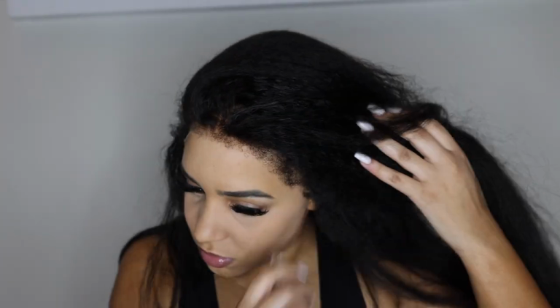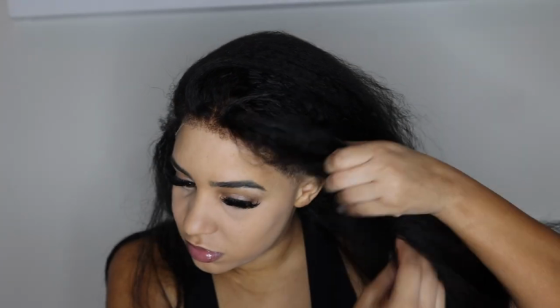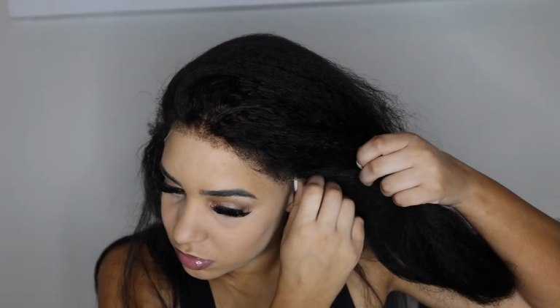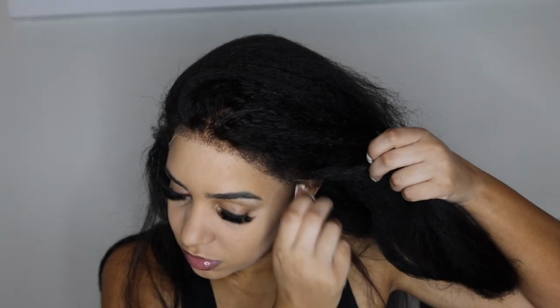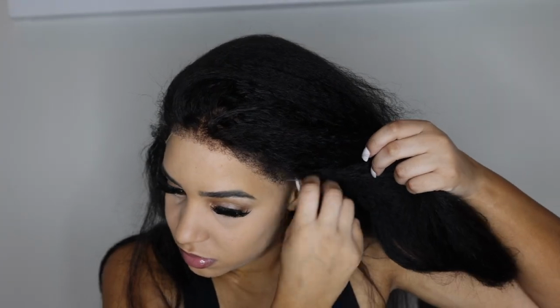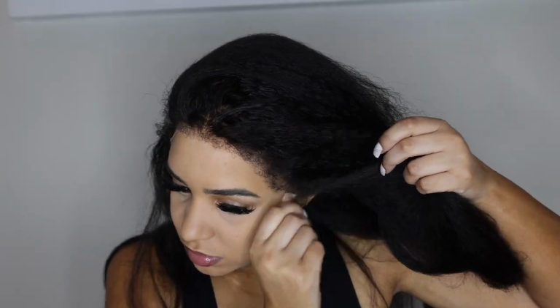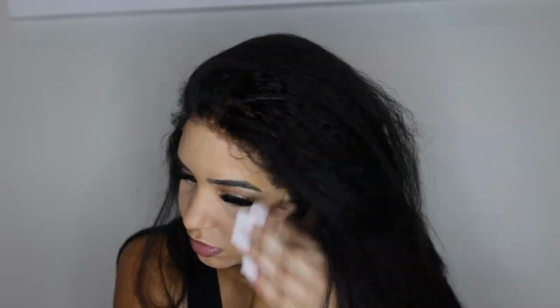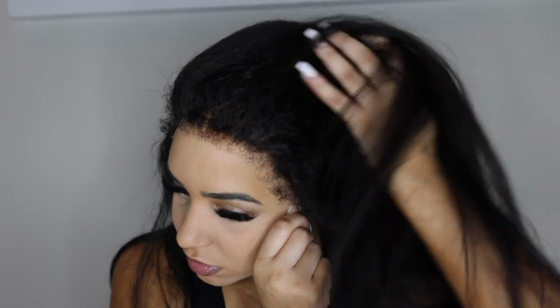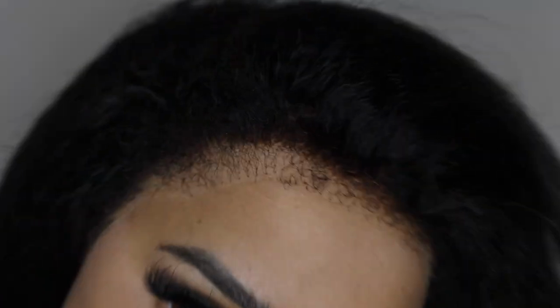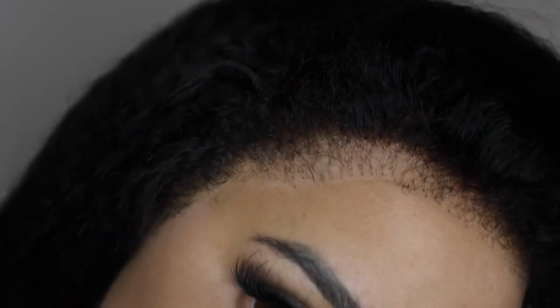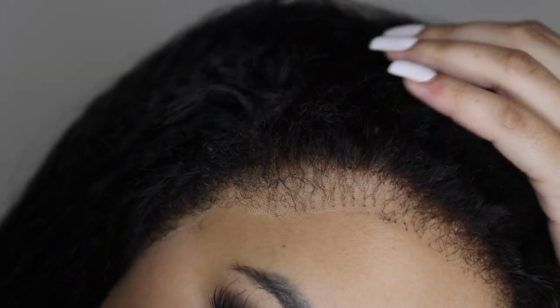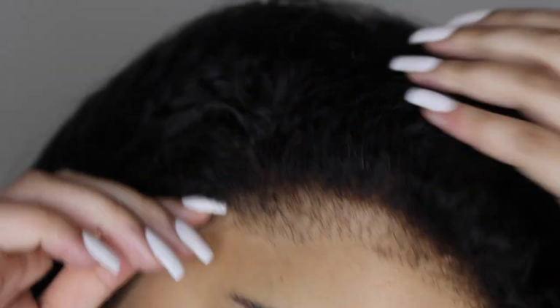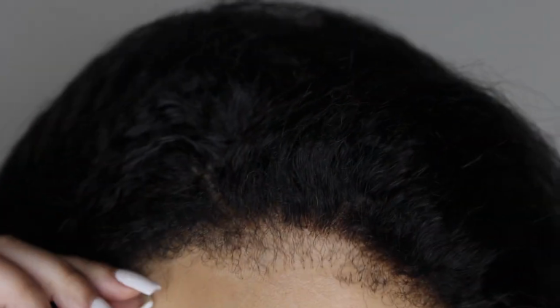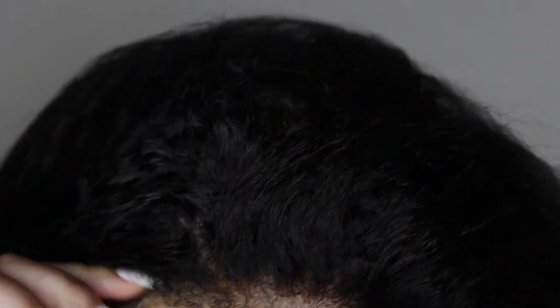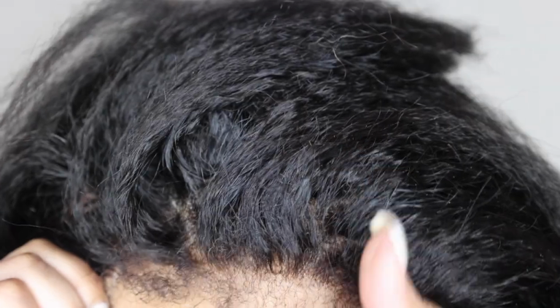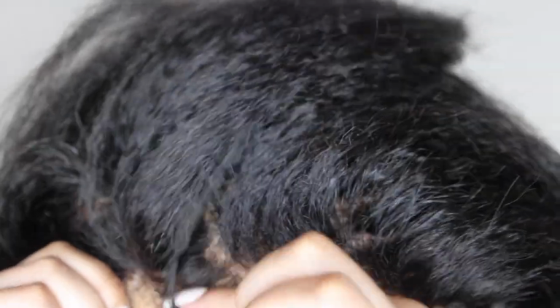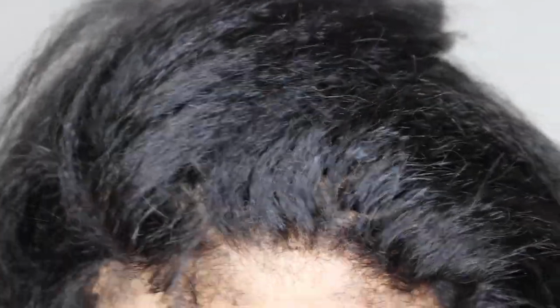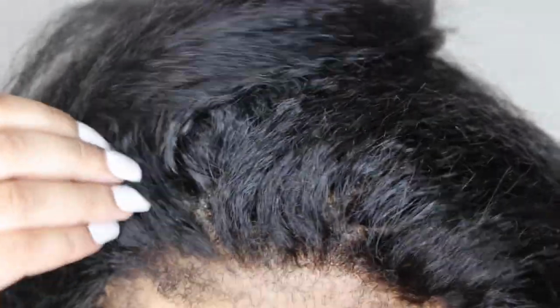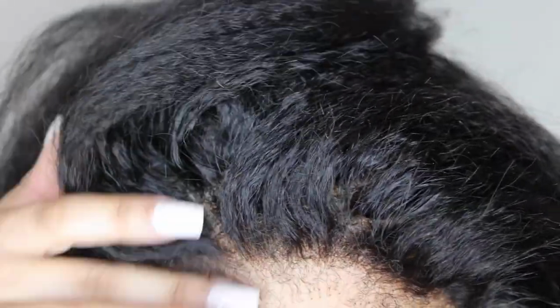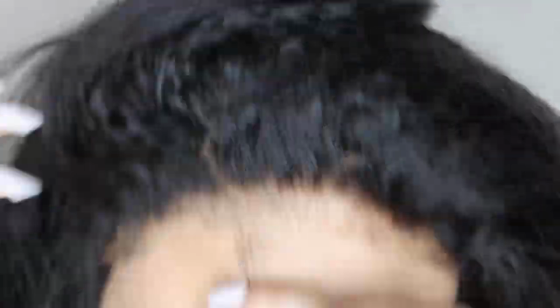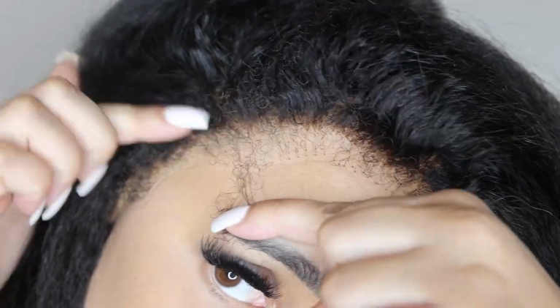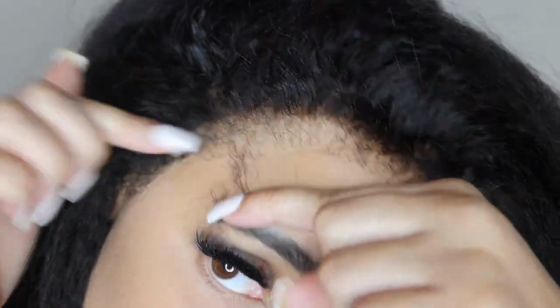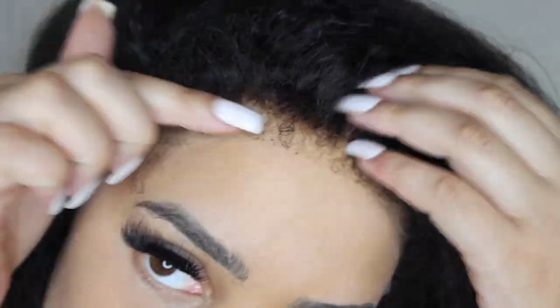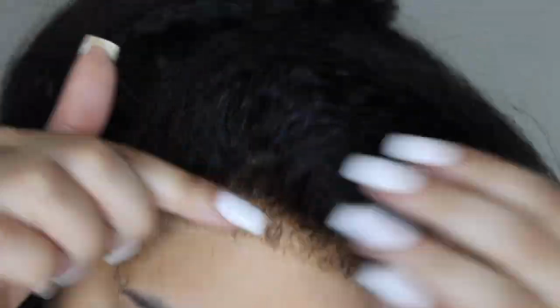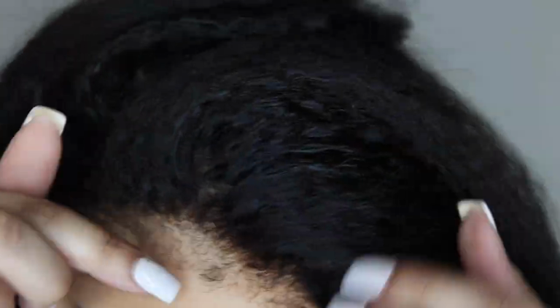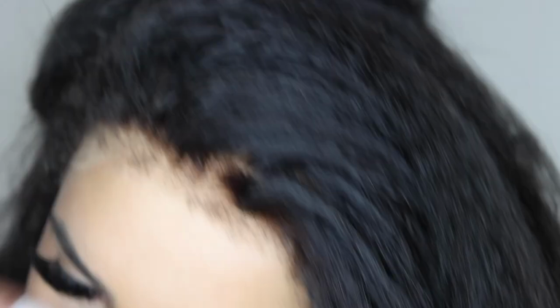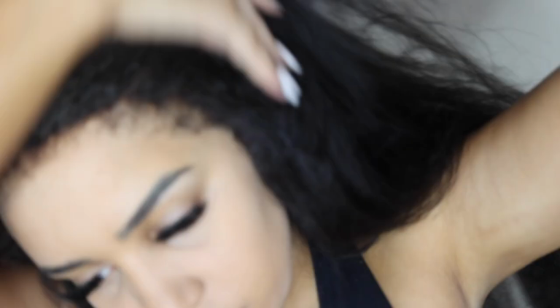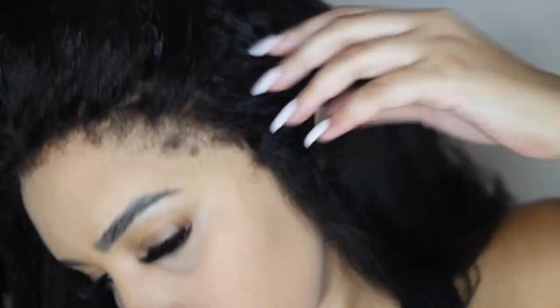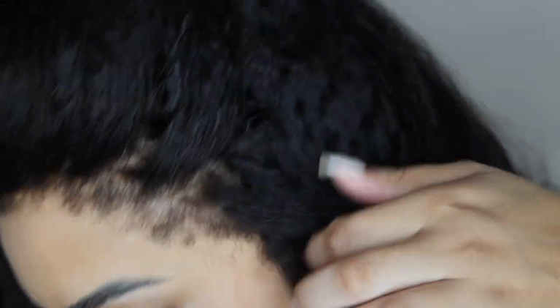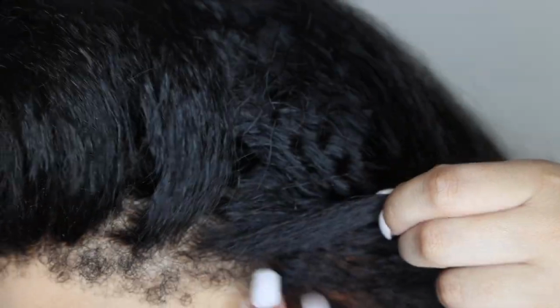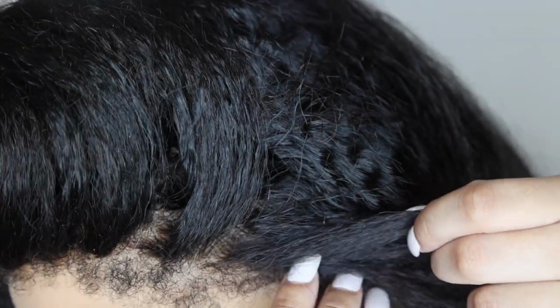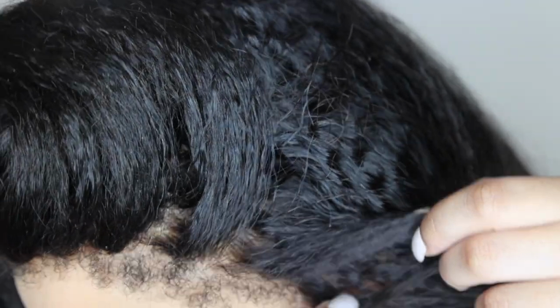You don't have to use any heat on your edges to get that natural look. Here I just wanted to zoom in so y'all can see how natural it looks in the lace. It's just amazing.